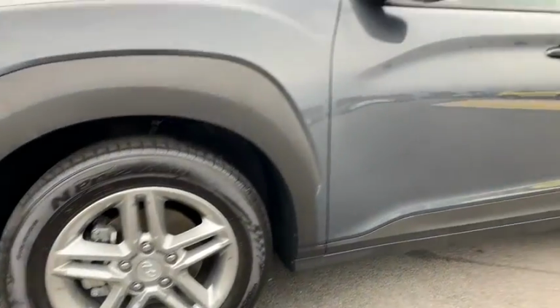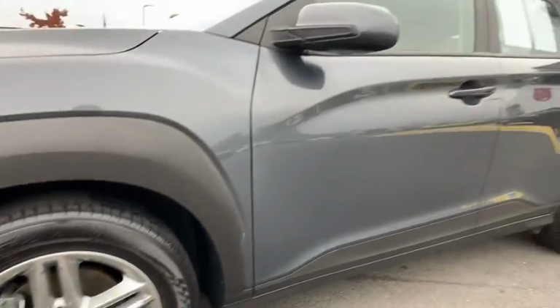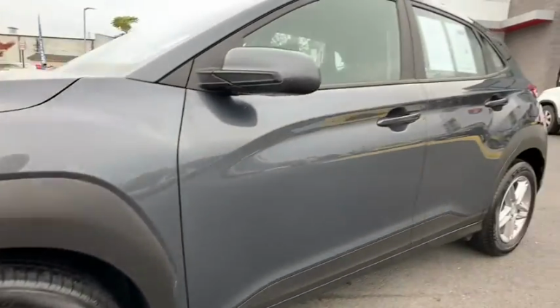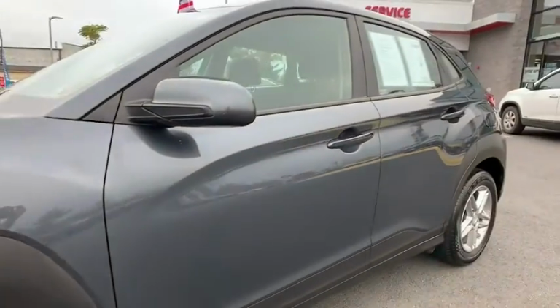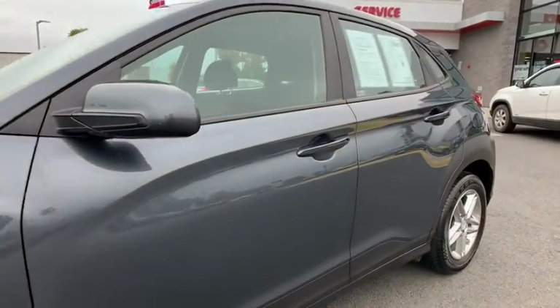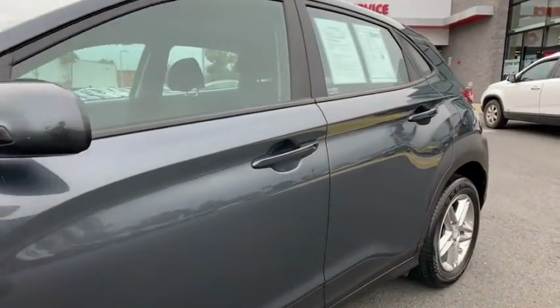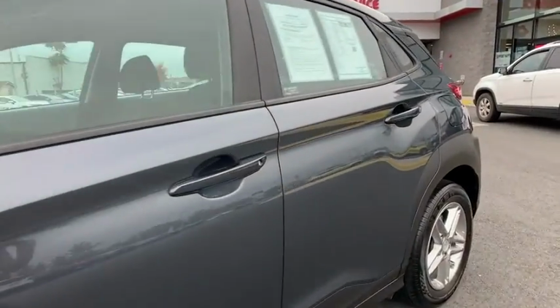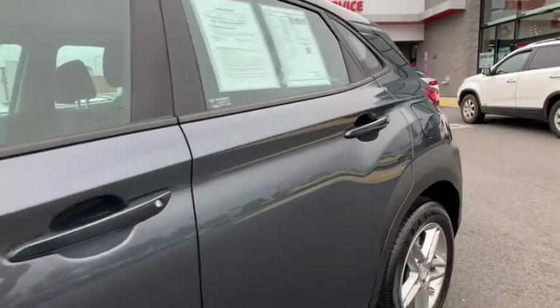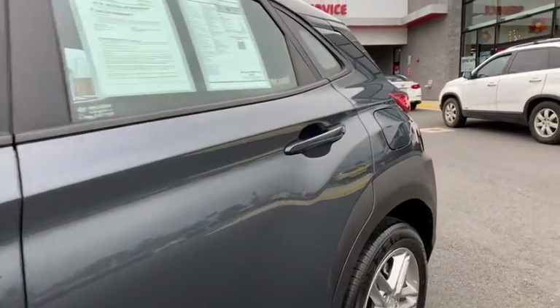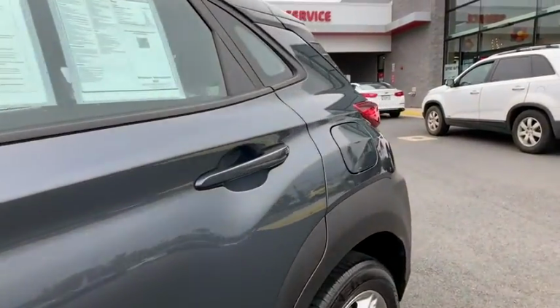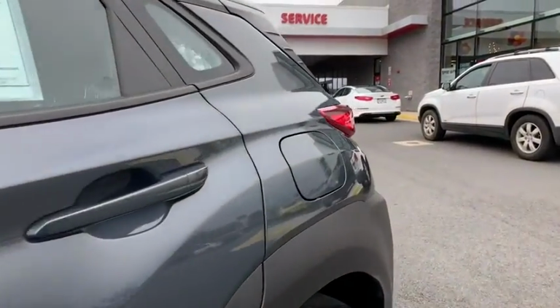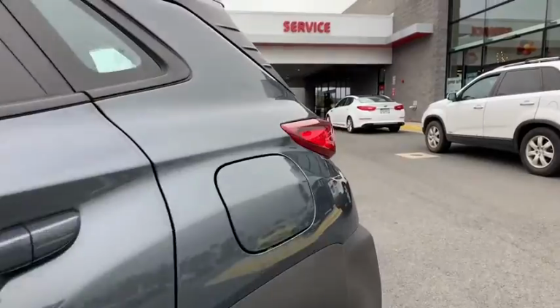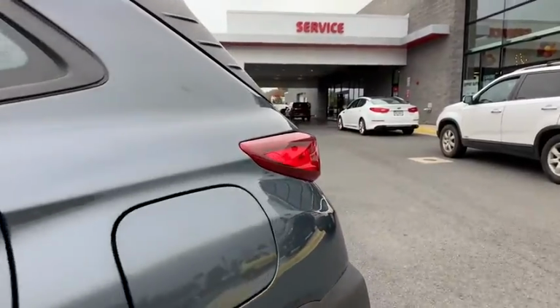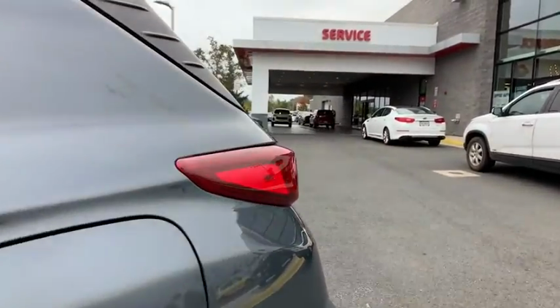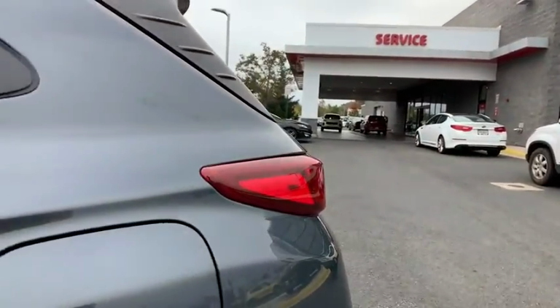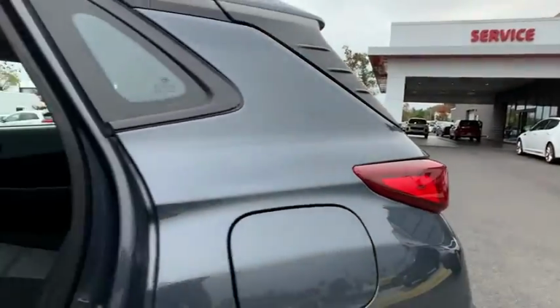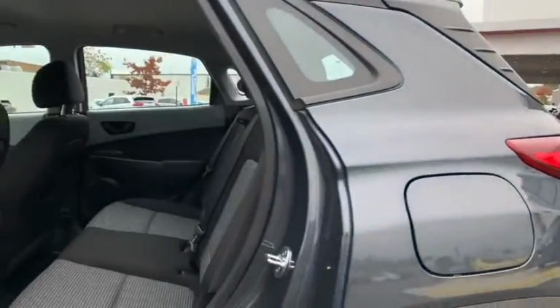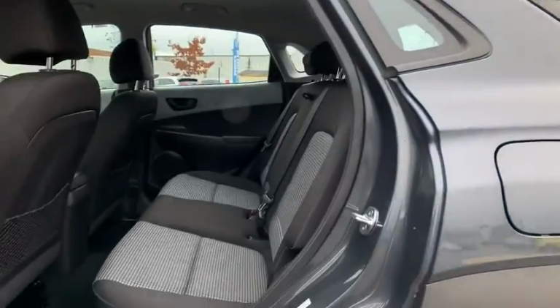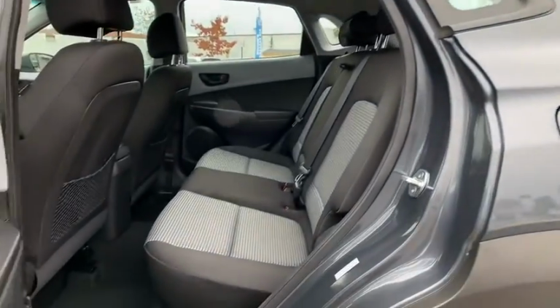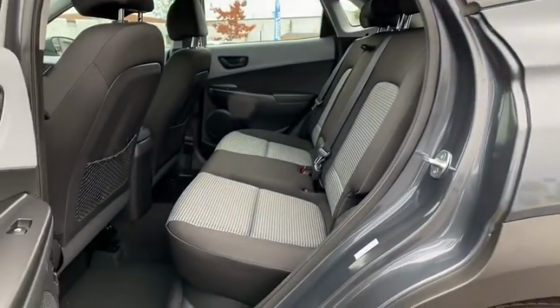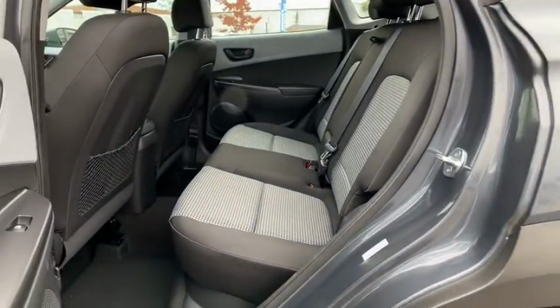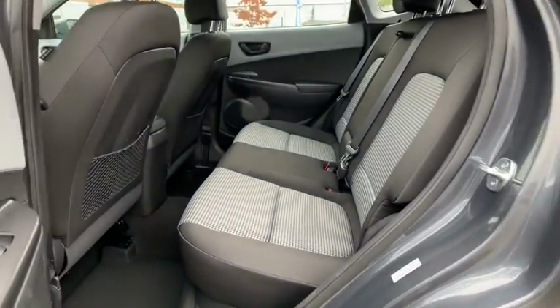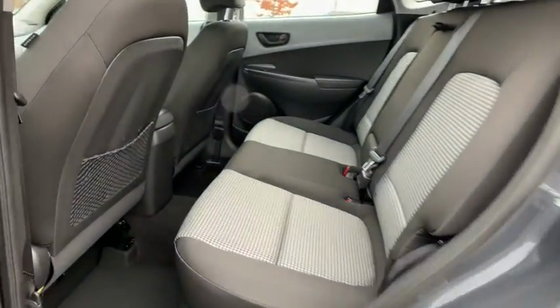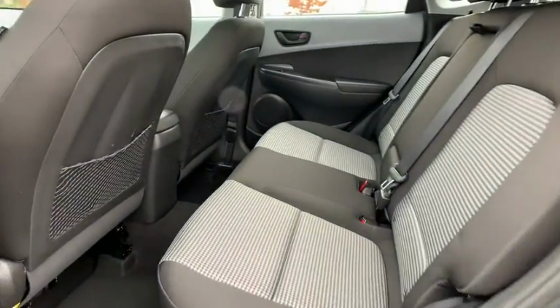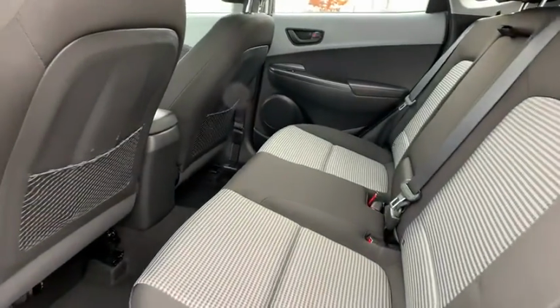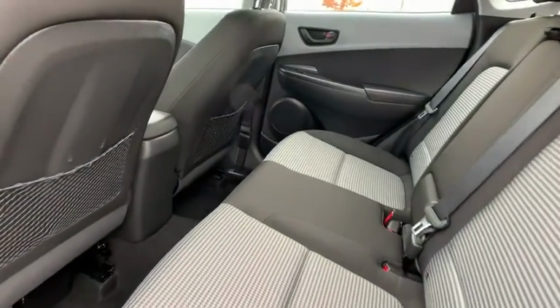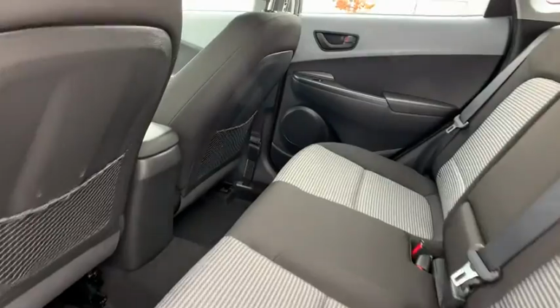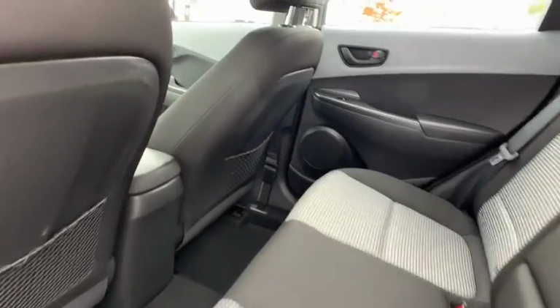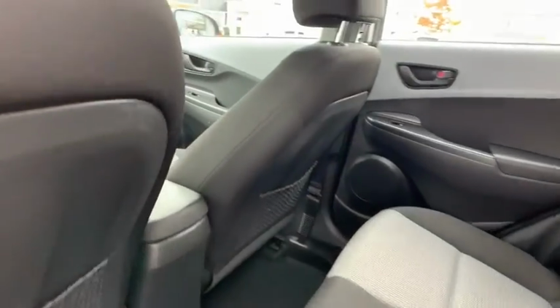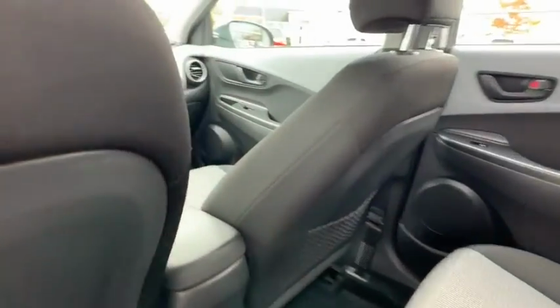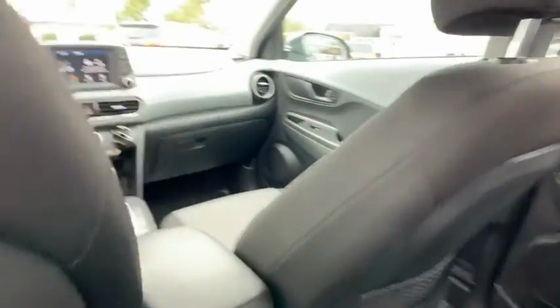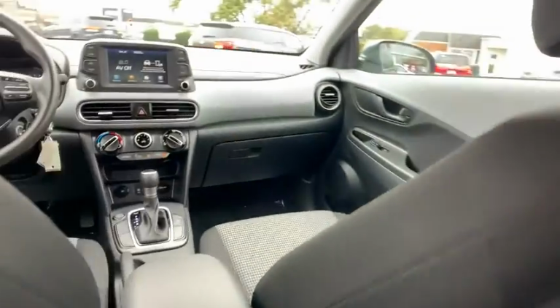Carpeted floor mats, tachometer, panic alarm, brake assist, remote keyless entry, overhead console, cargo net, tilt steering wheel, driver vanity mirror, front bucket seats.